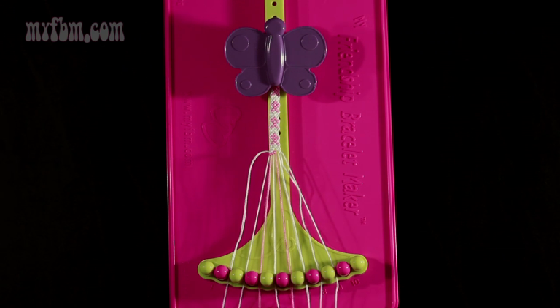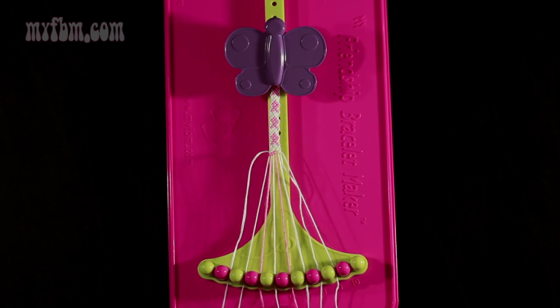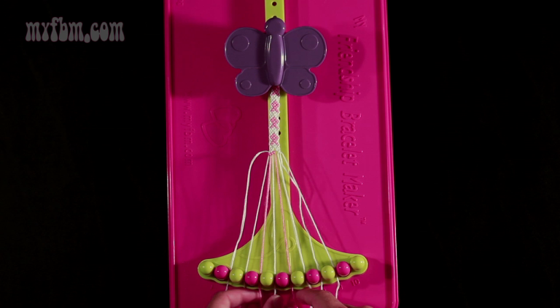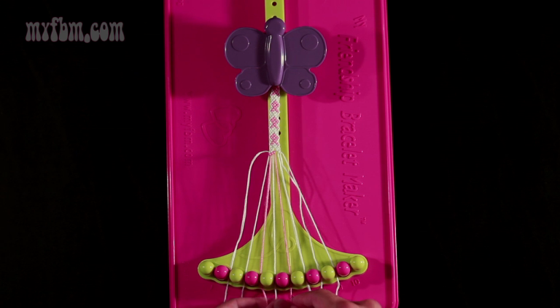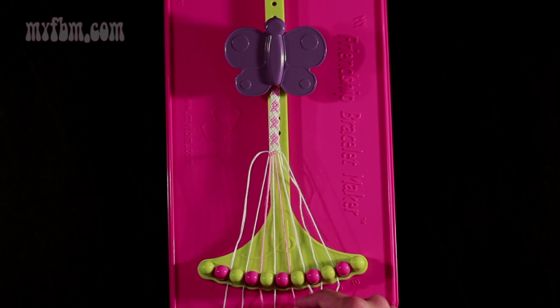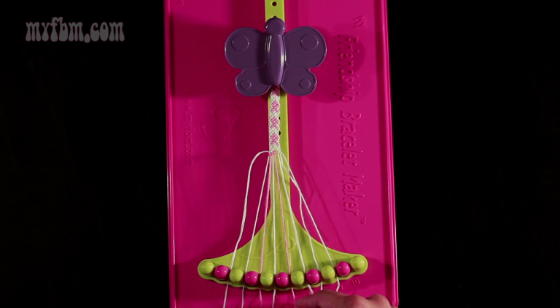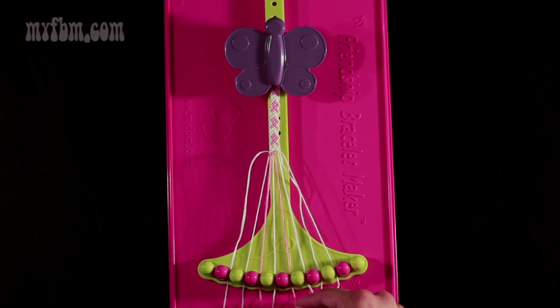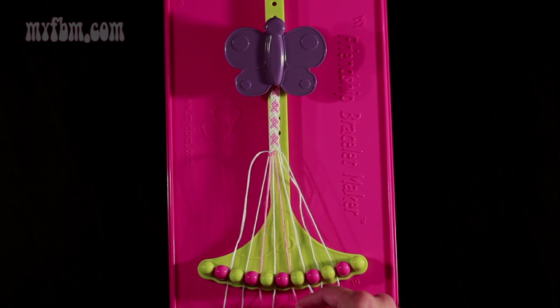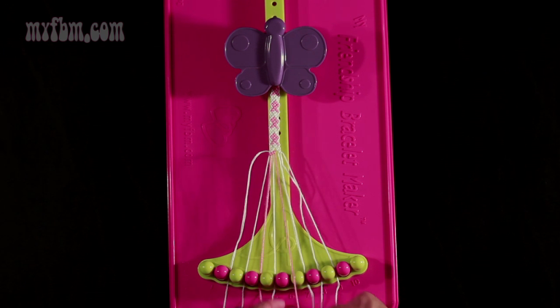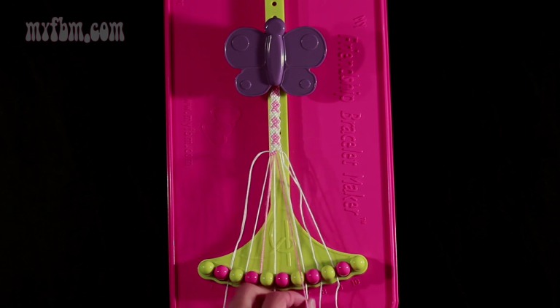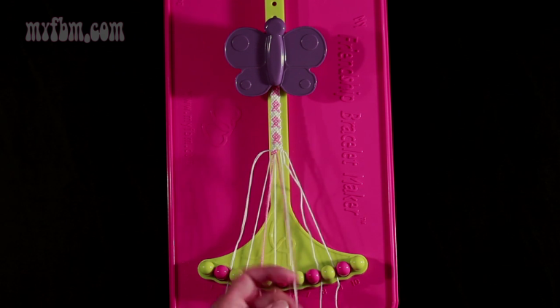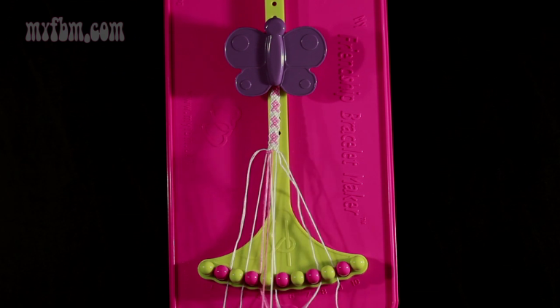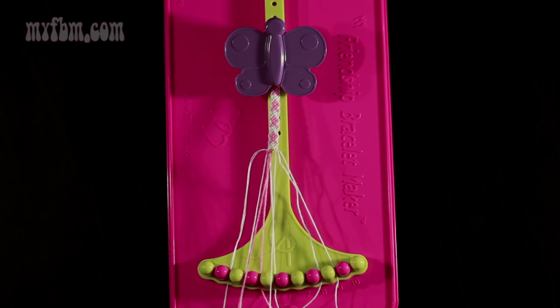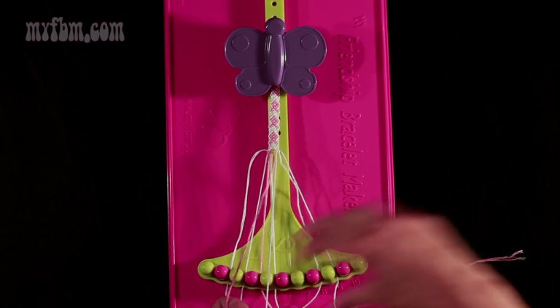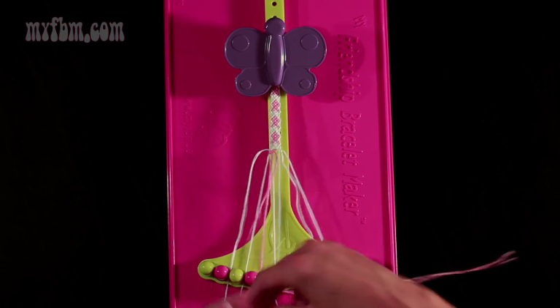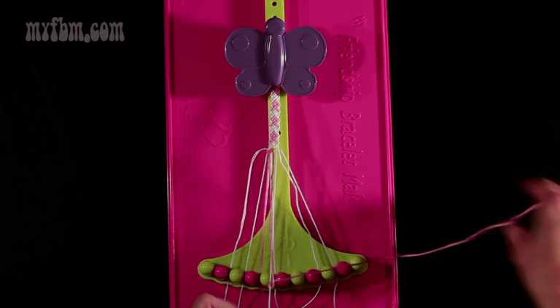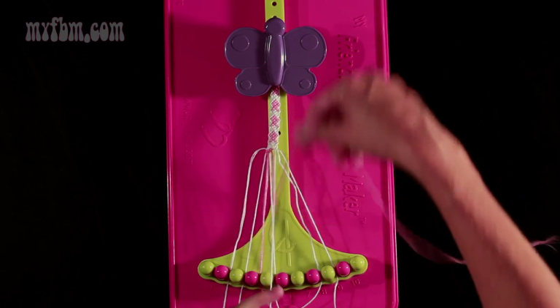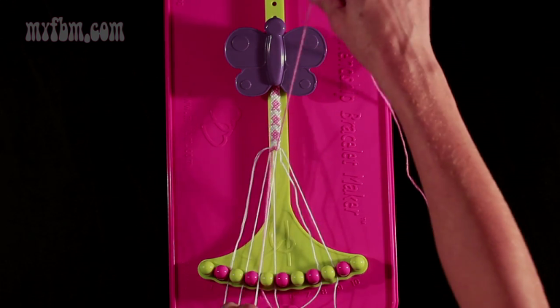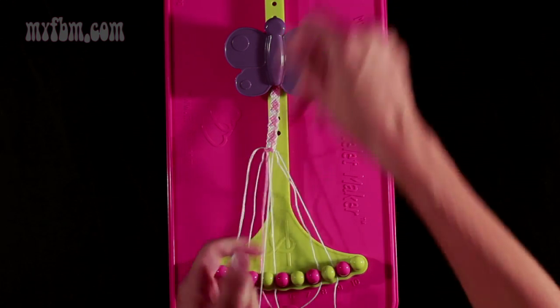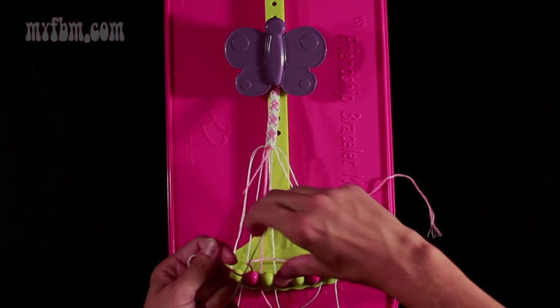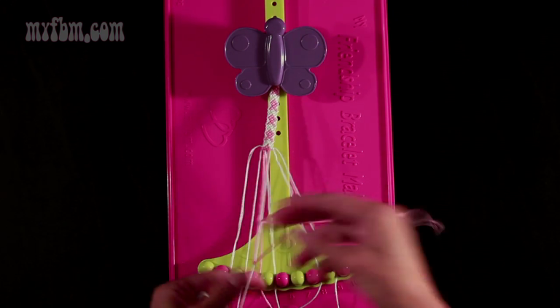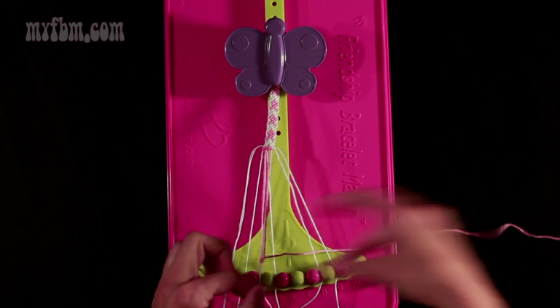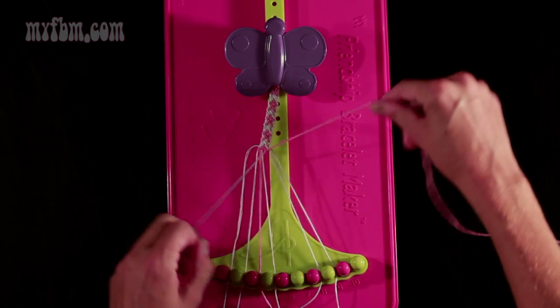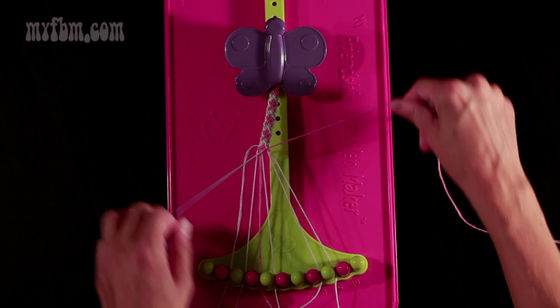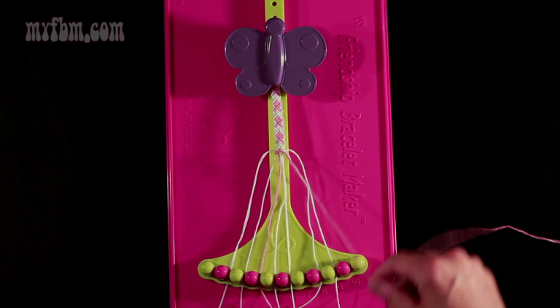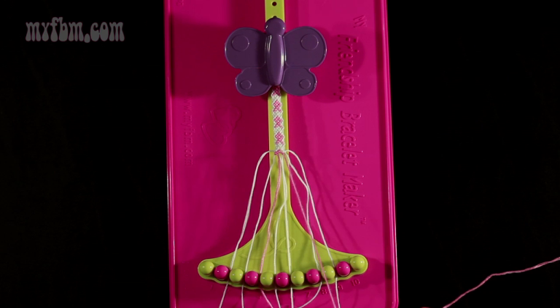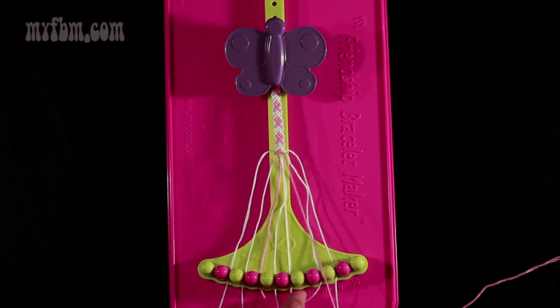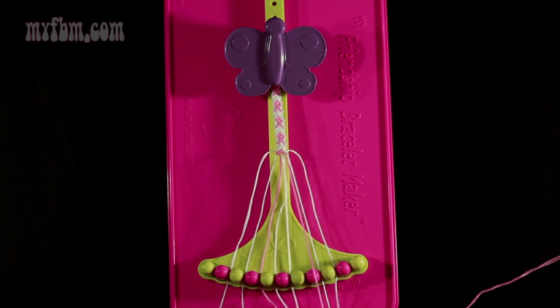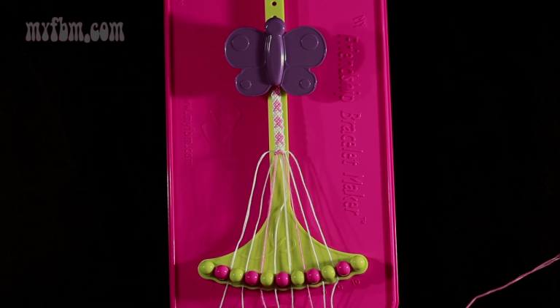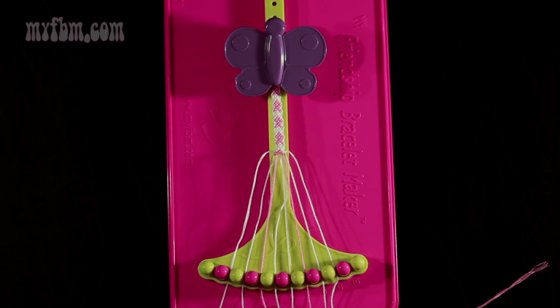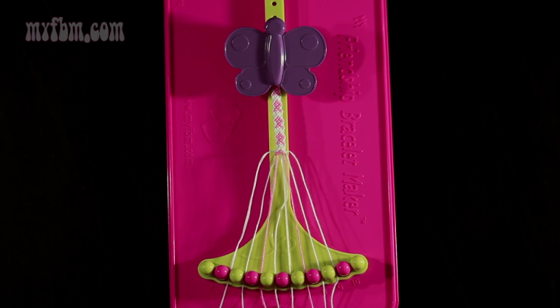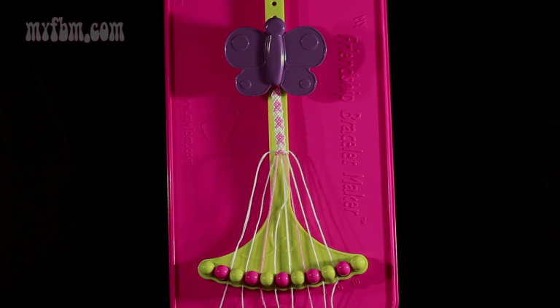Now move on to step 11. You're going to take string number 6, which is pink, and make a right-hand double knot with string number 7, which is white. Pull through once, twice. White string into slot 6, pink string into slot 7.